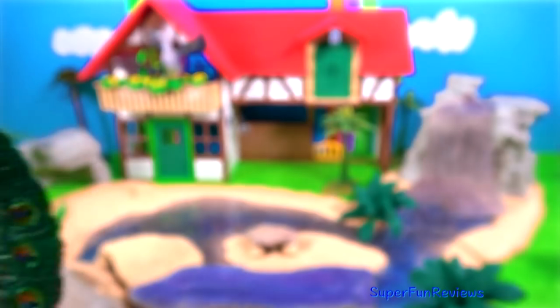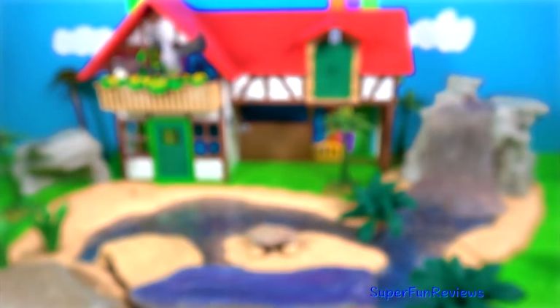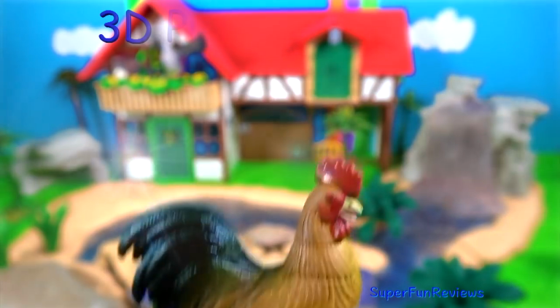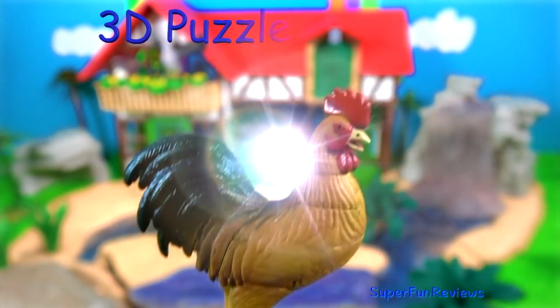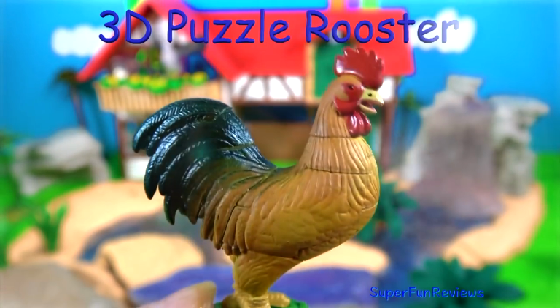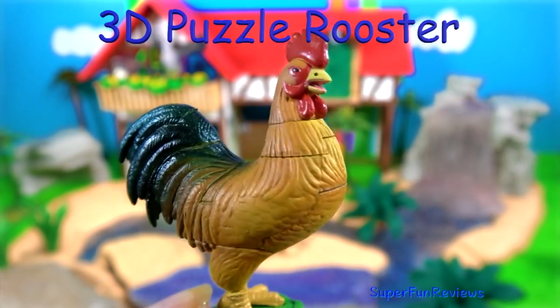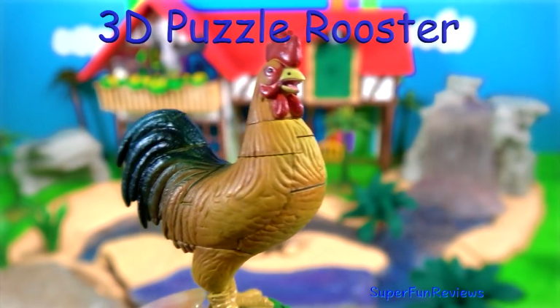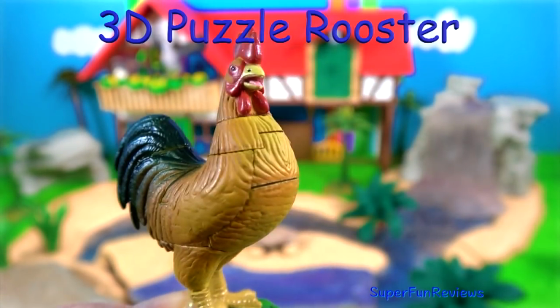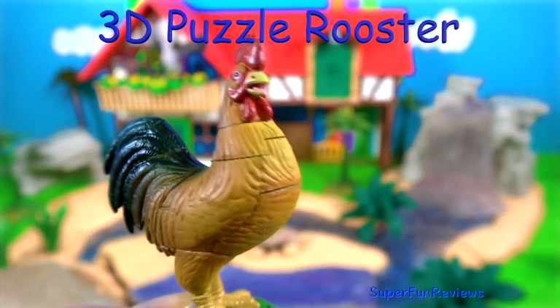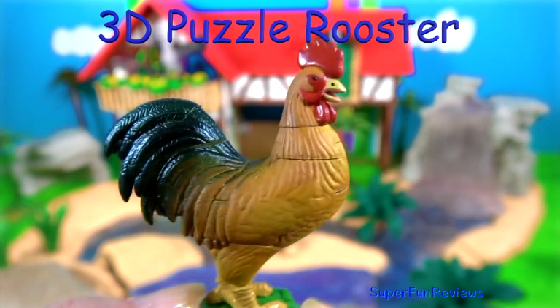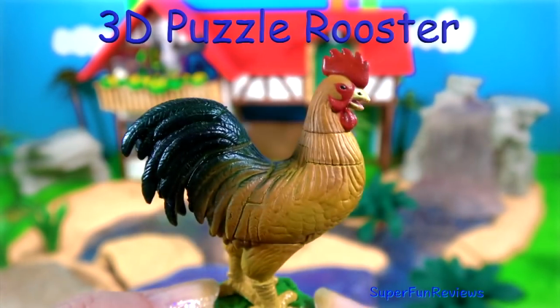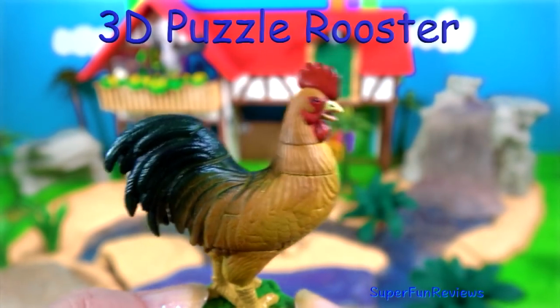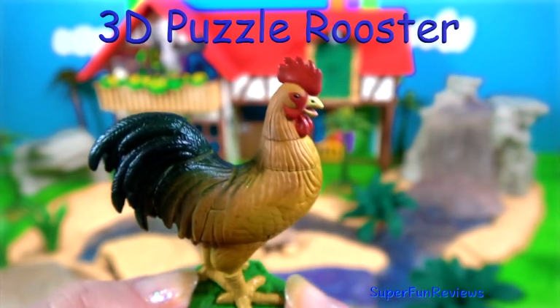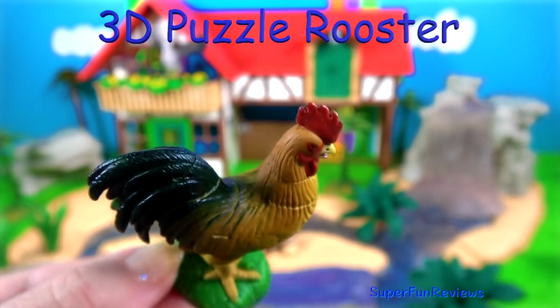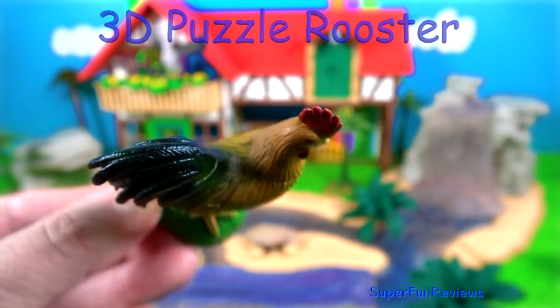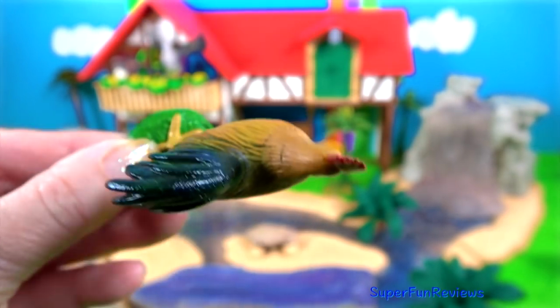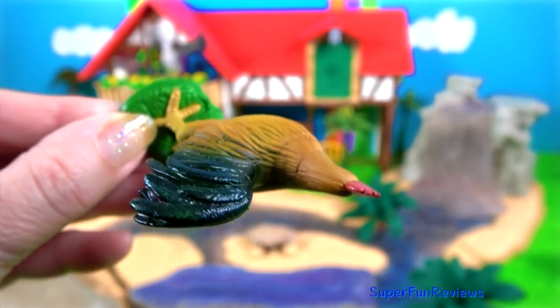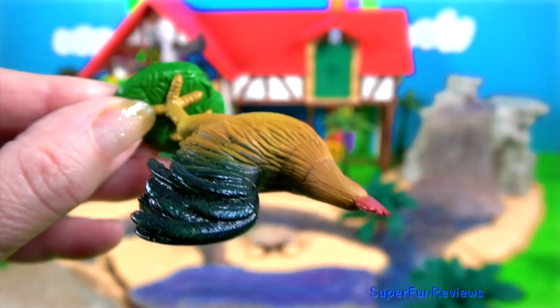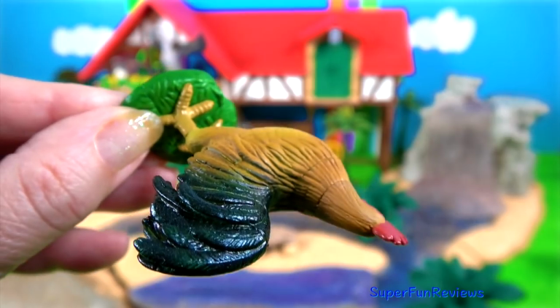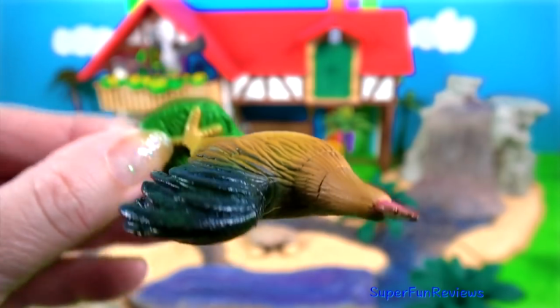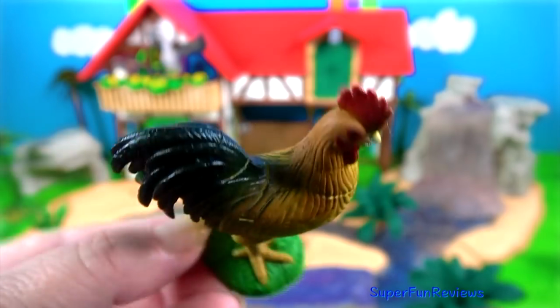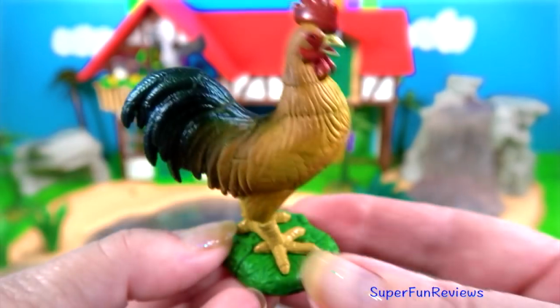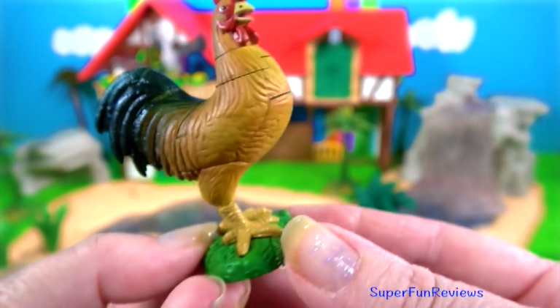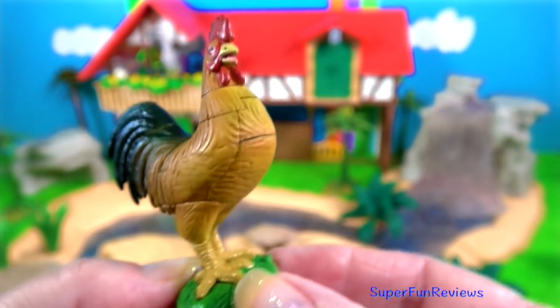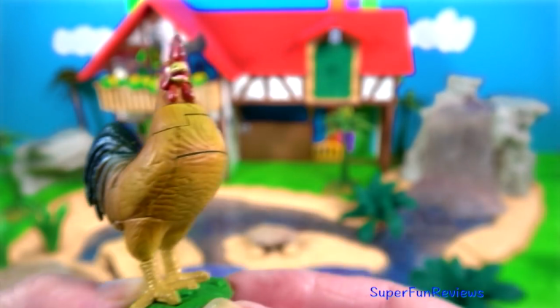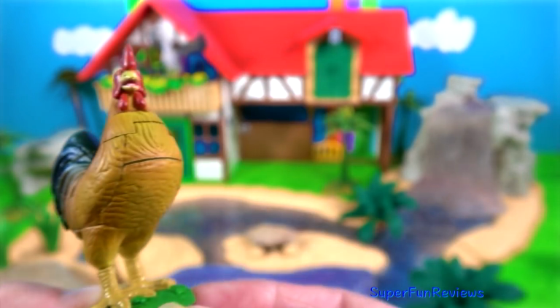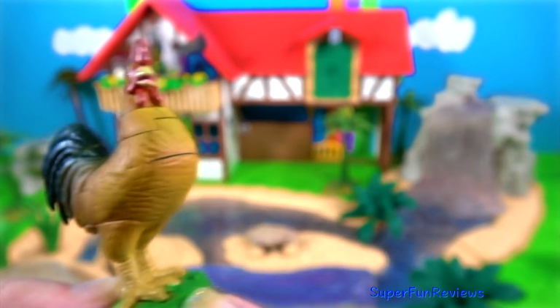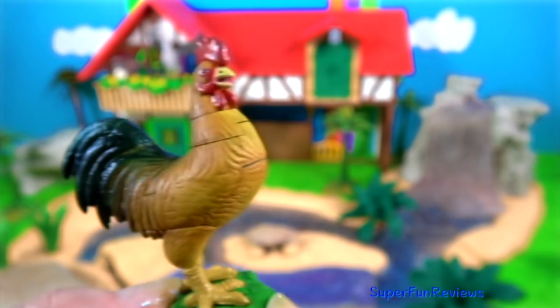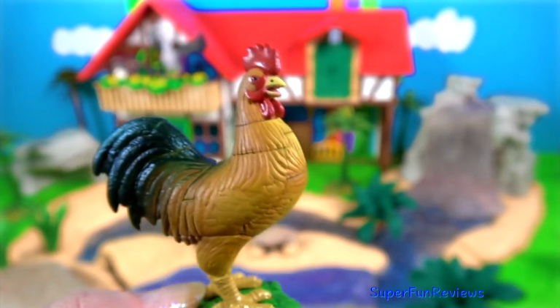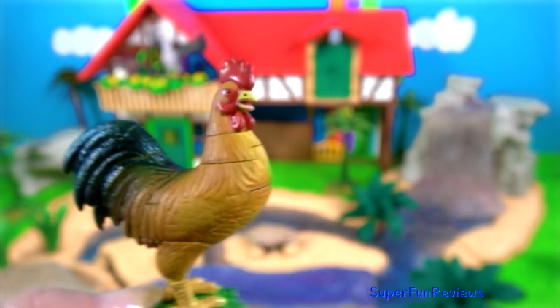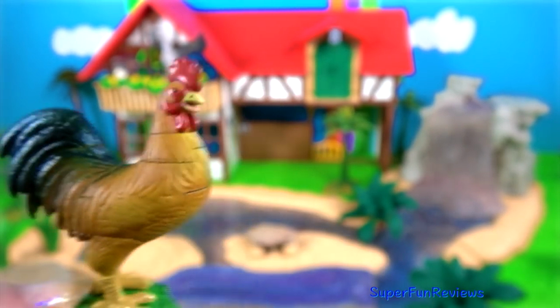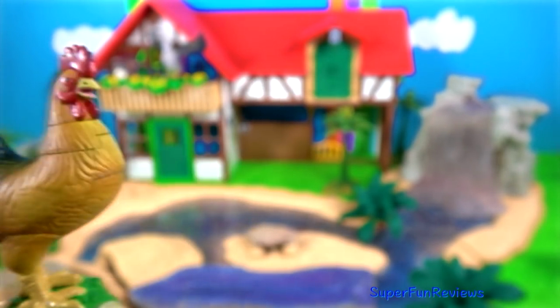A 3D puzzle rooster. This is a really good one to make because of all the different colours — it makes it very easy to put together.